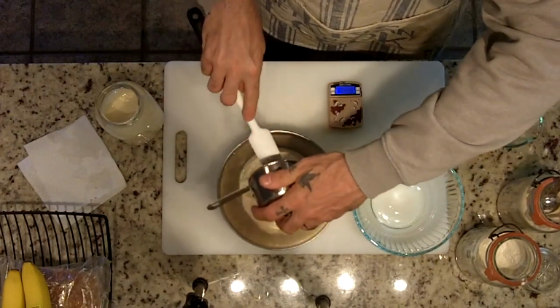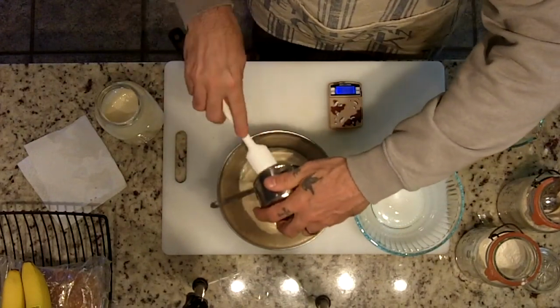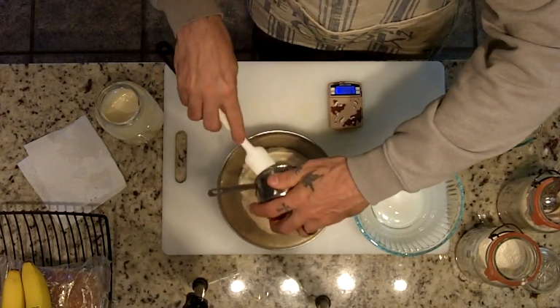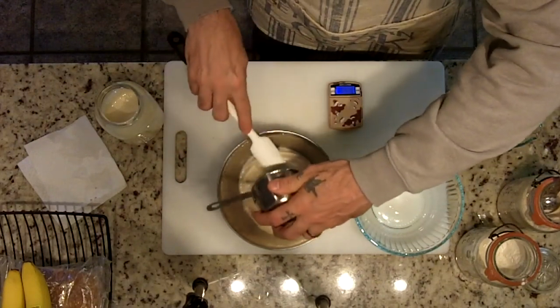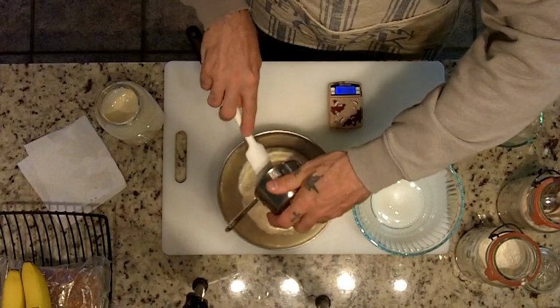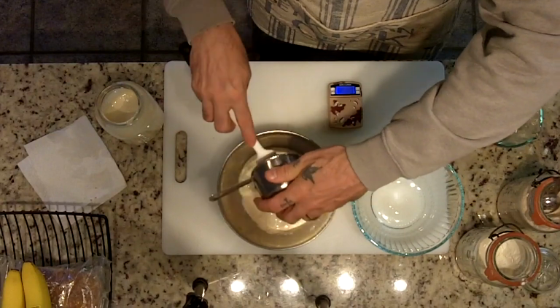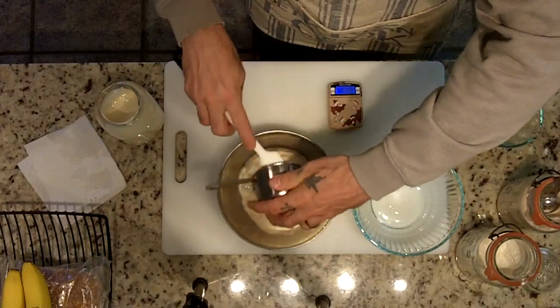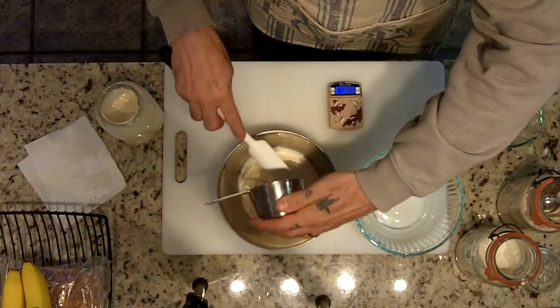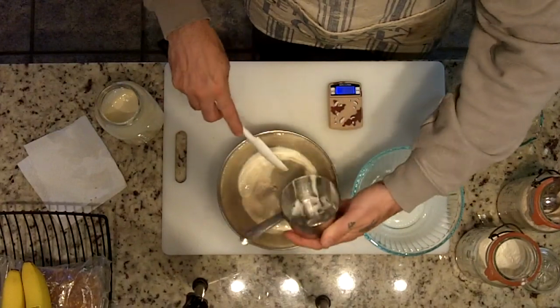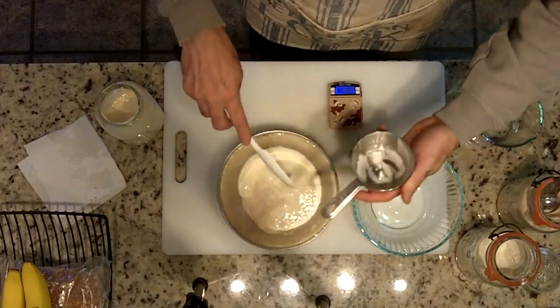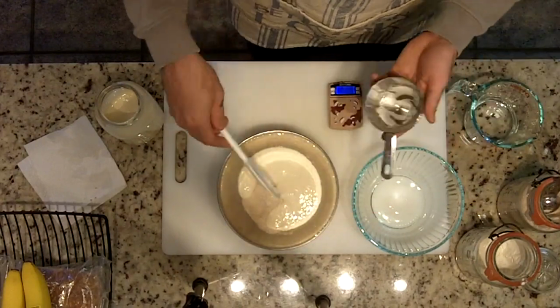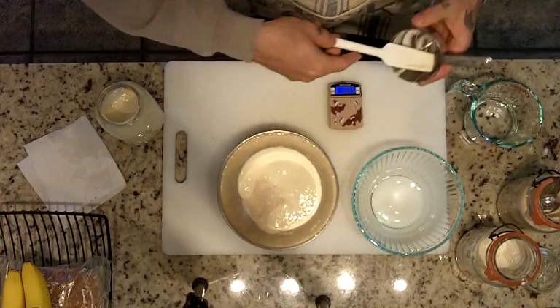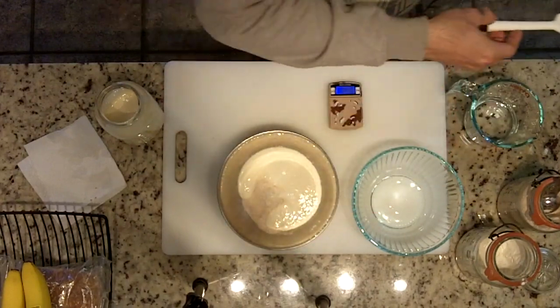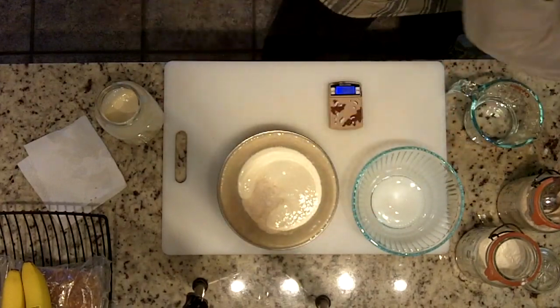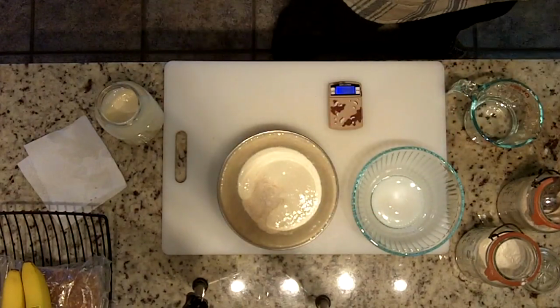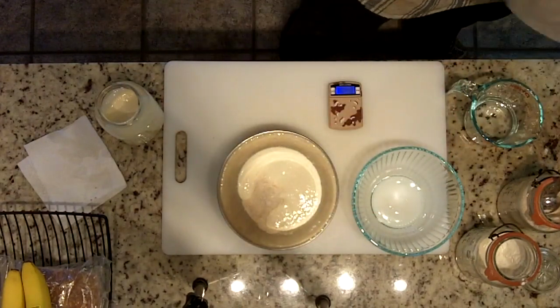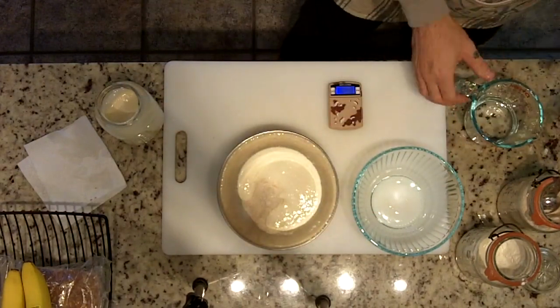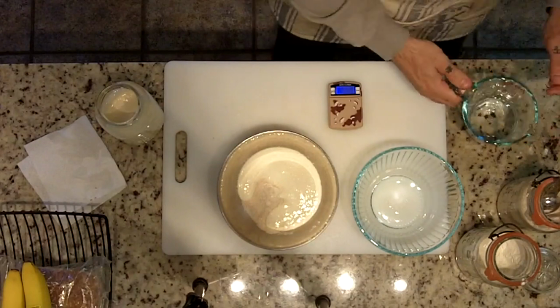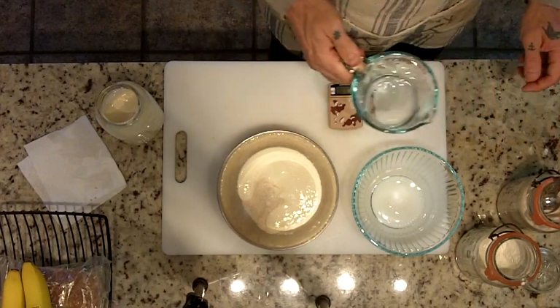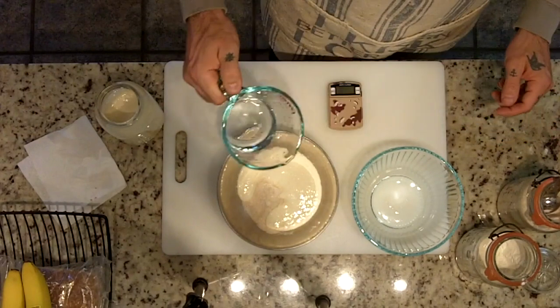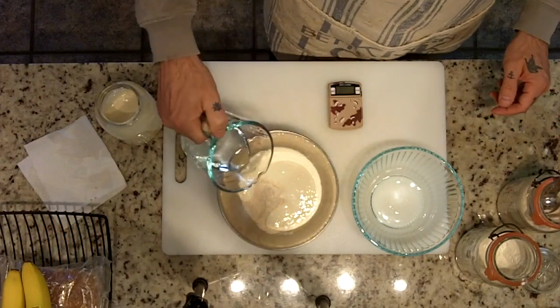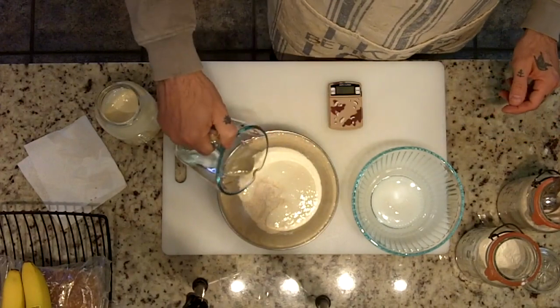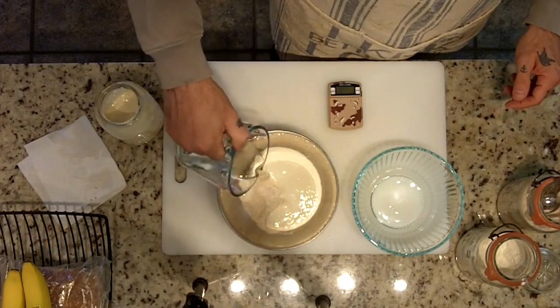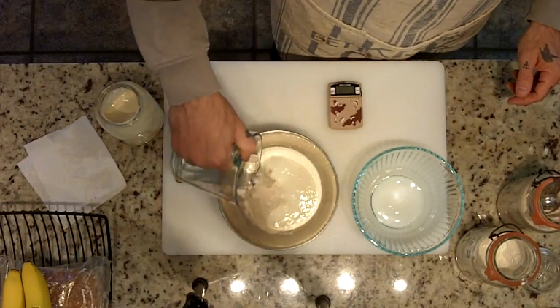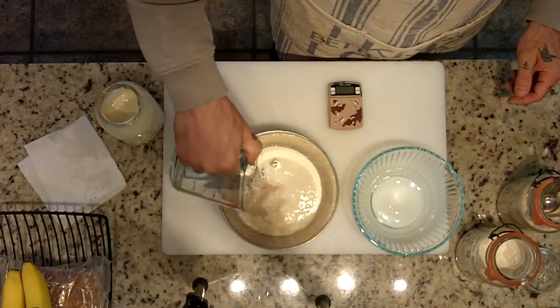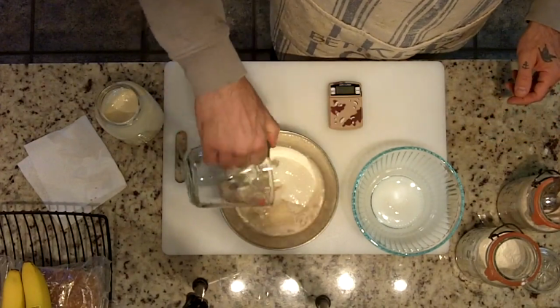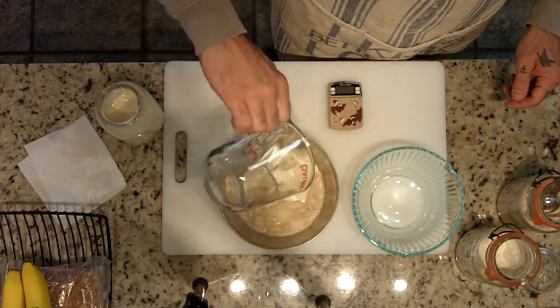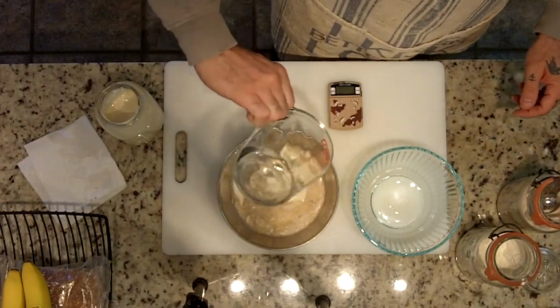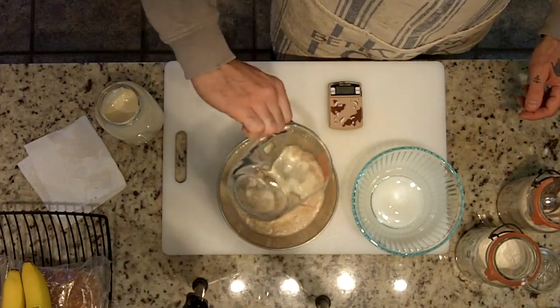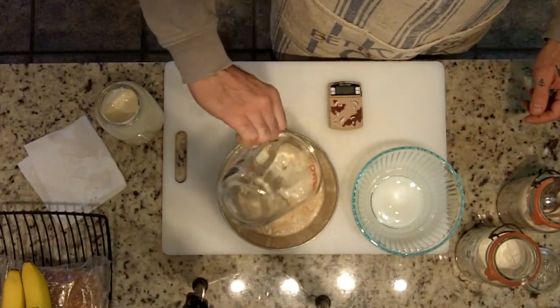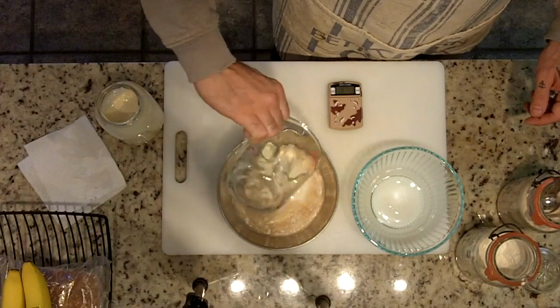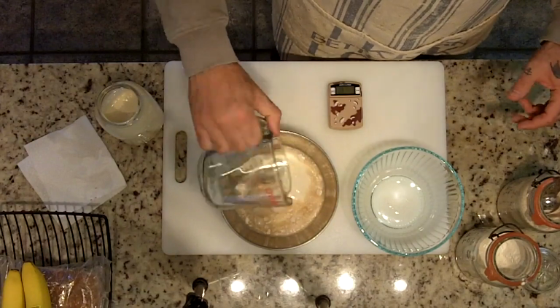So 114 grams, right — give or take maybe a gram. Also putting in 114 grams of water, and I'm just gonna mix this up.